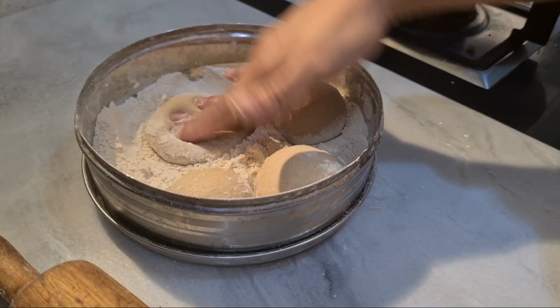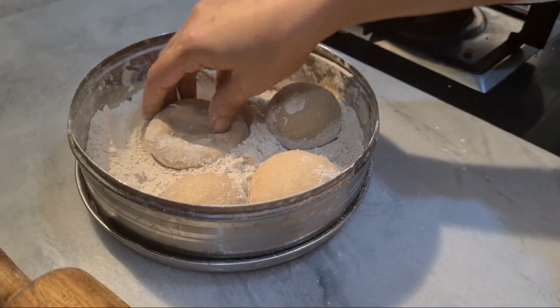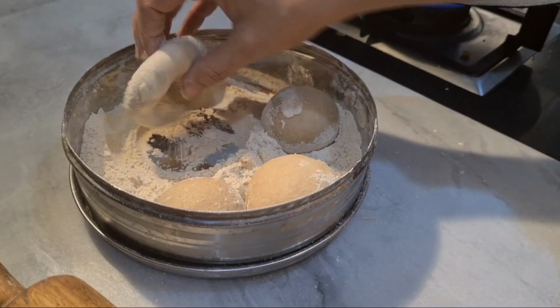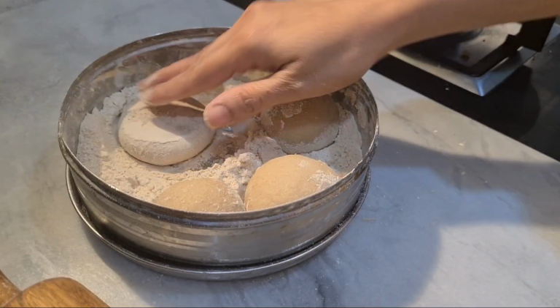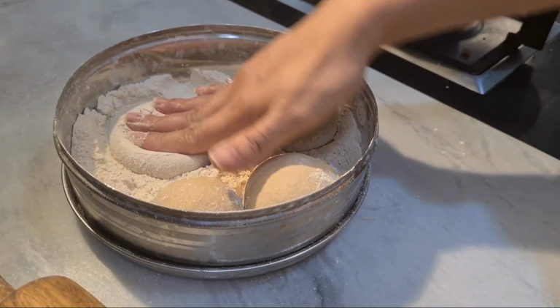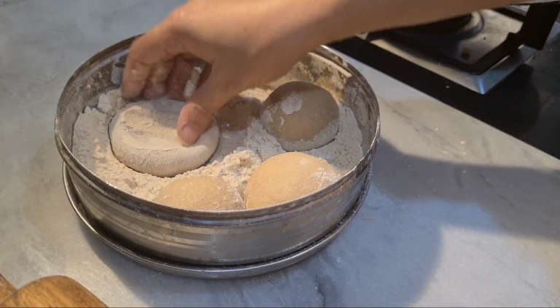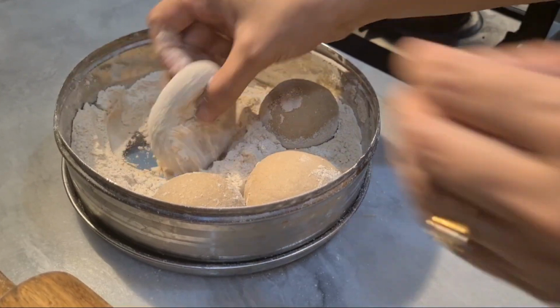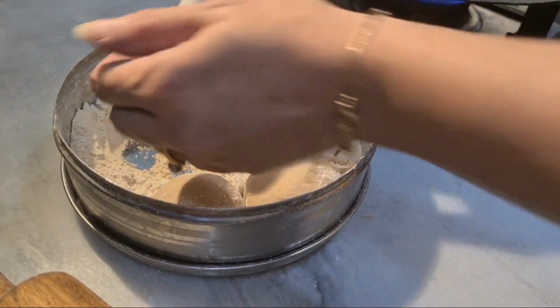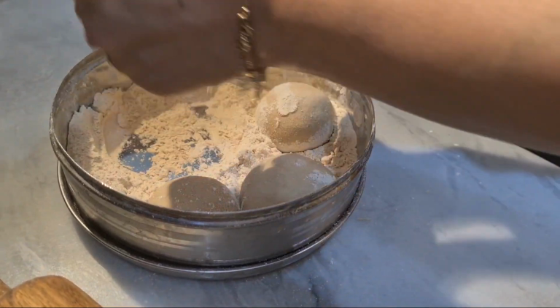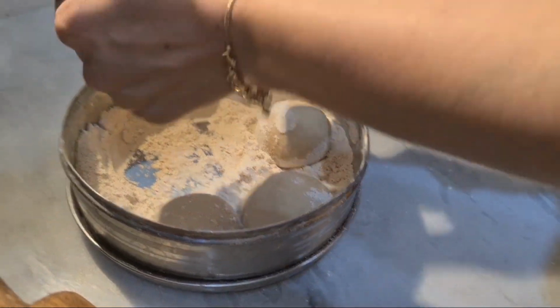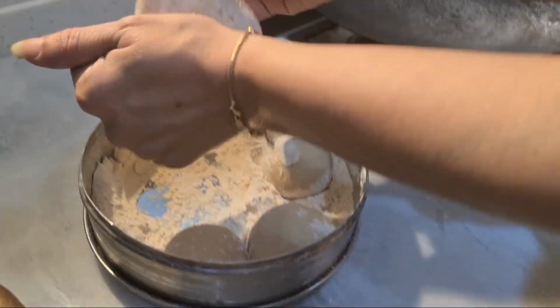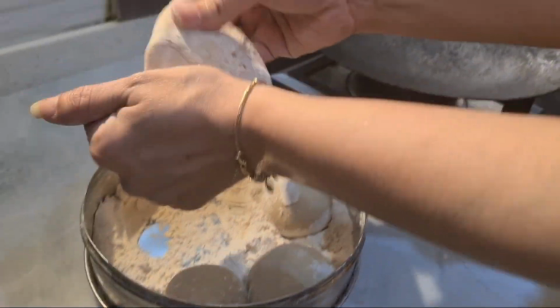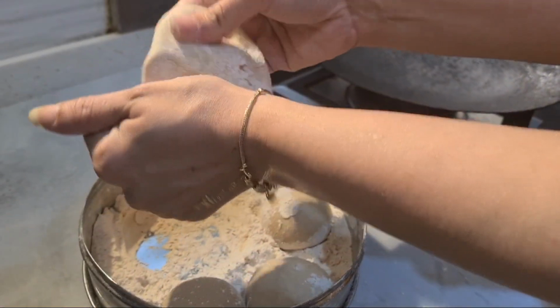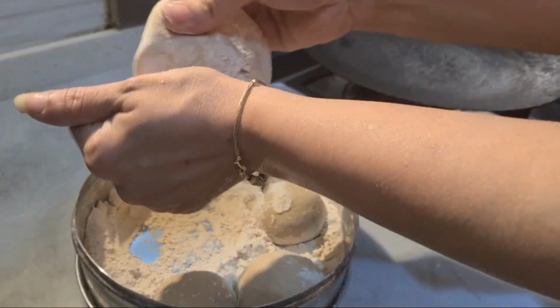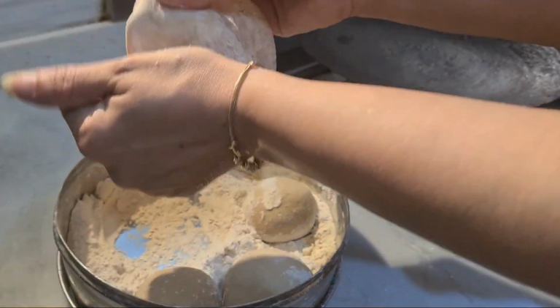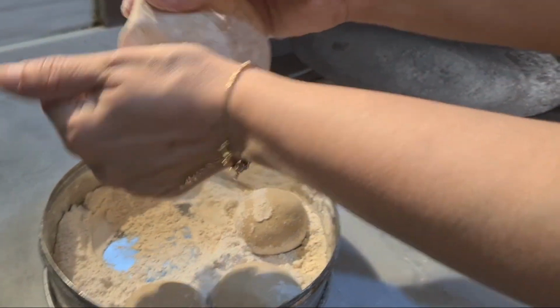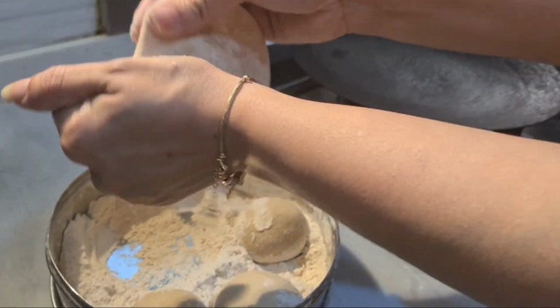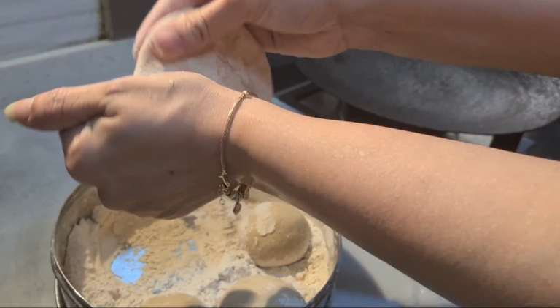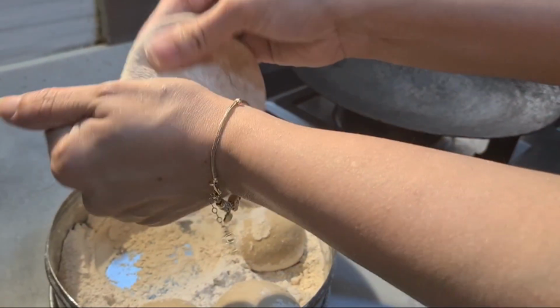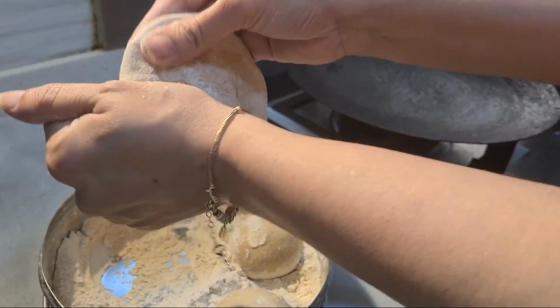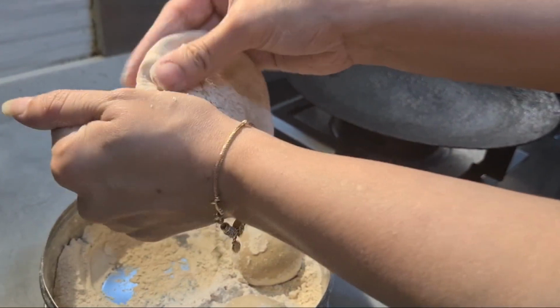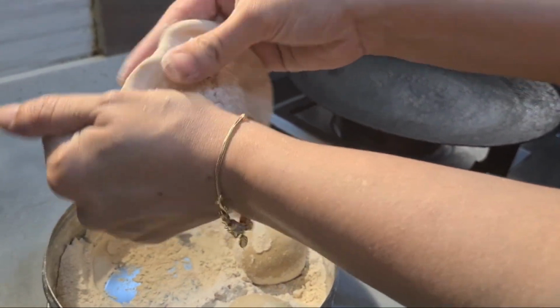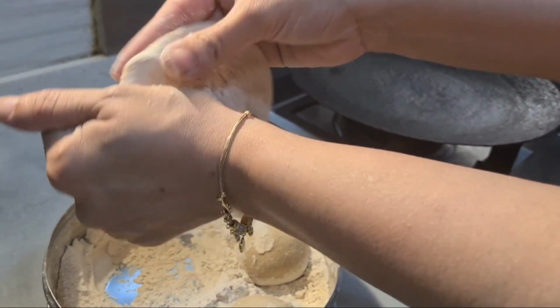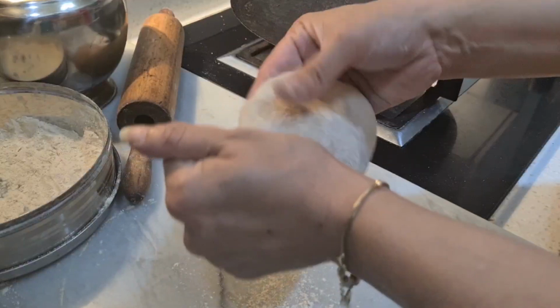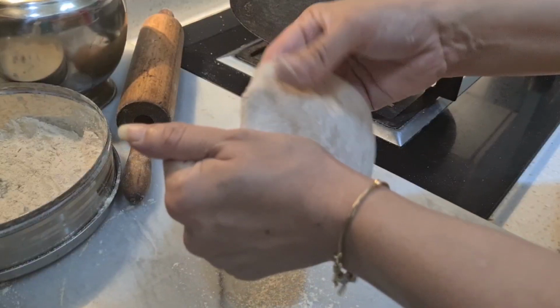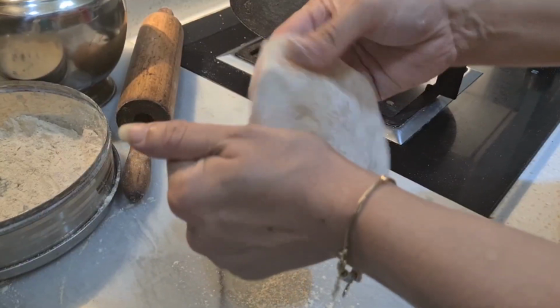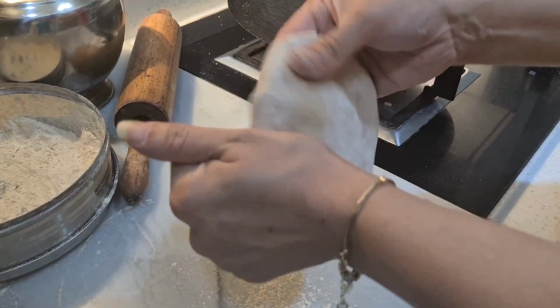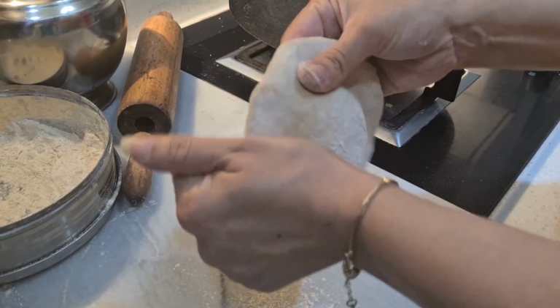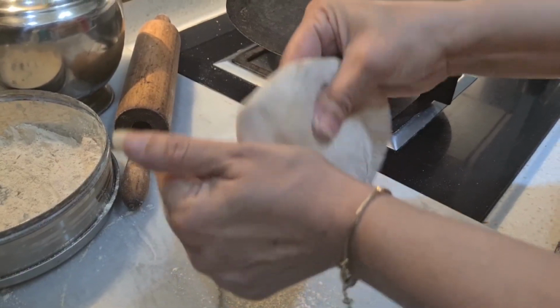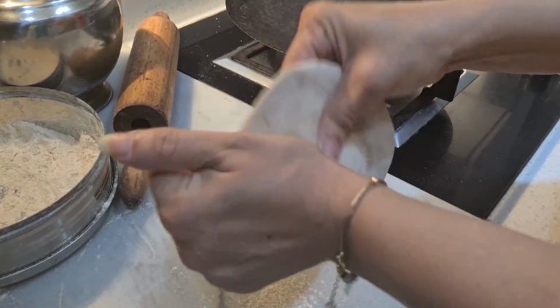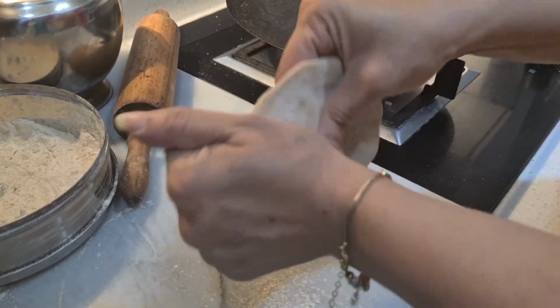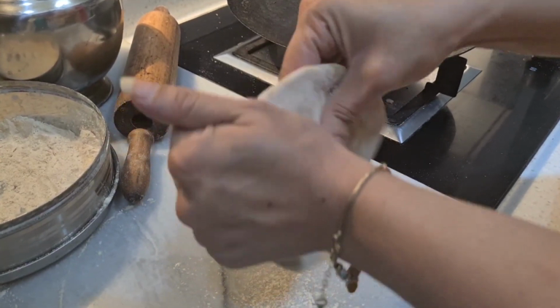Assalamualaikum everyone, so today we are making chini ka paratha. Basically, it's a sweet flatbread and so easy to make.